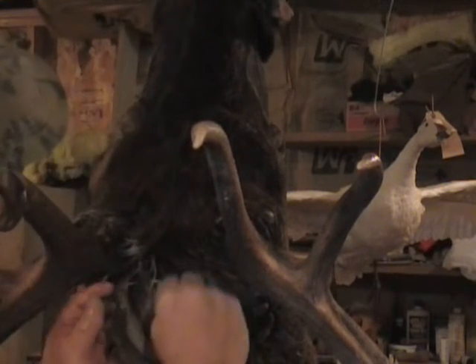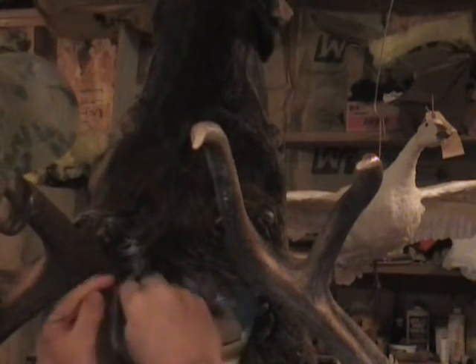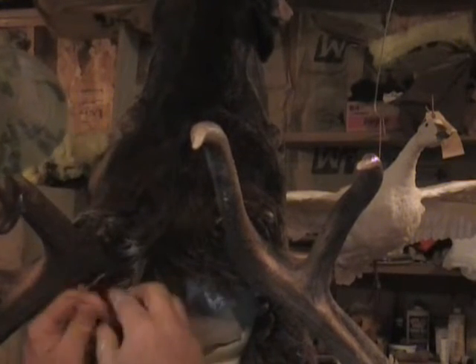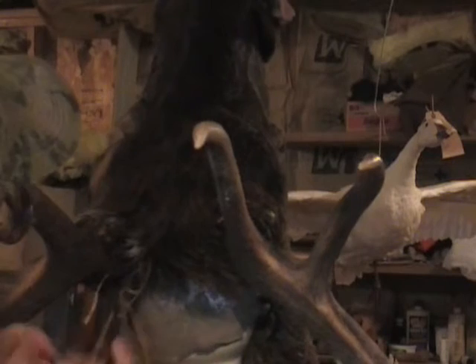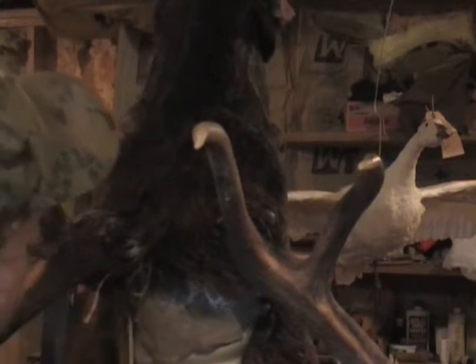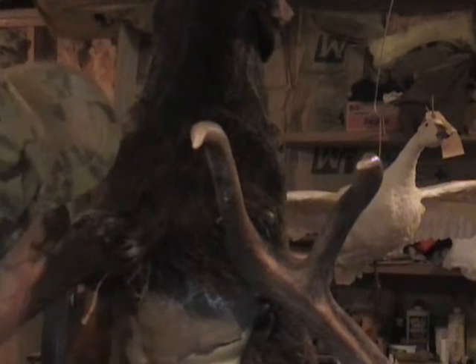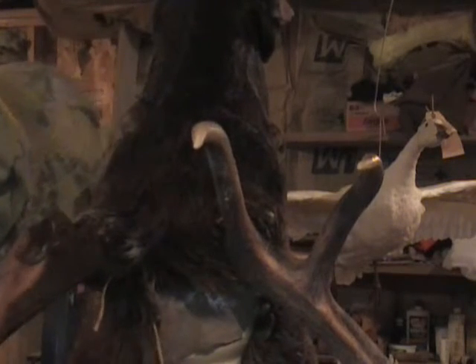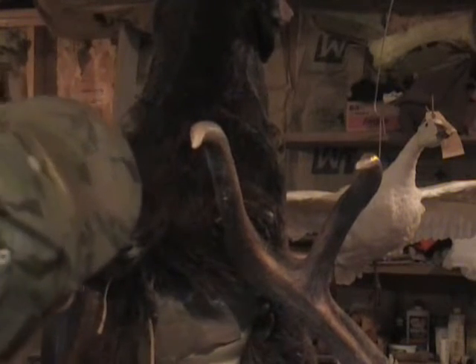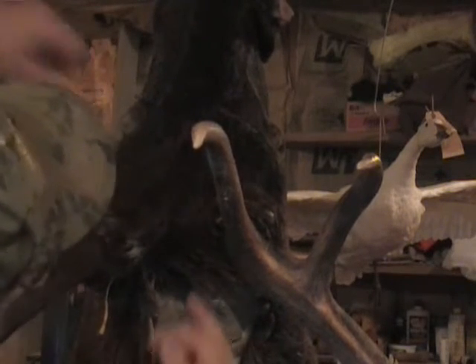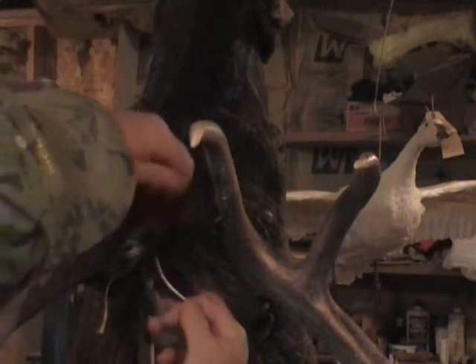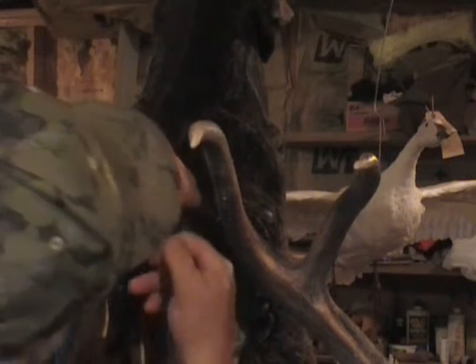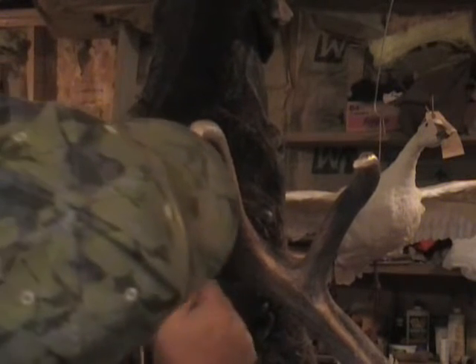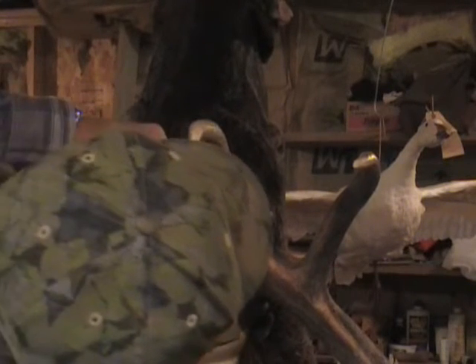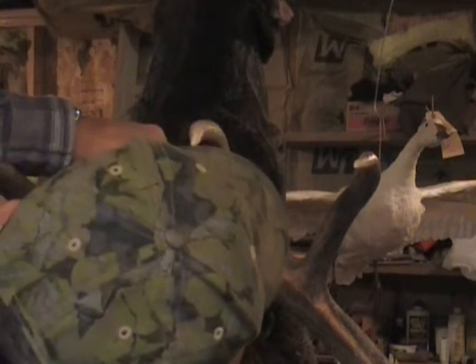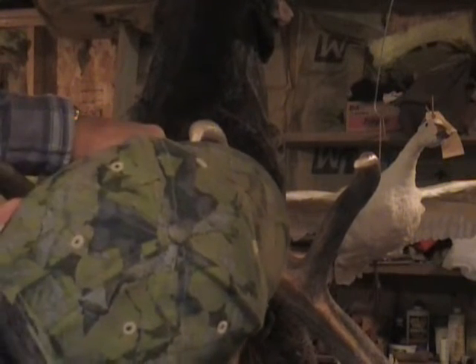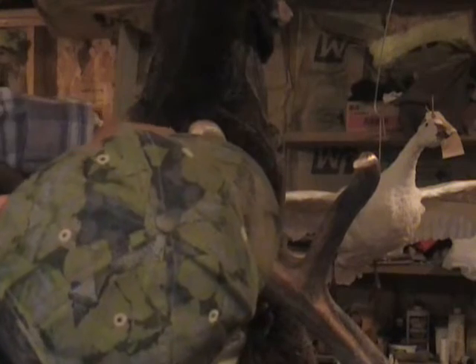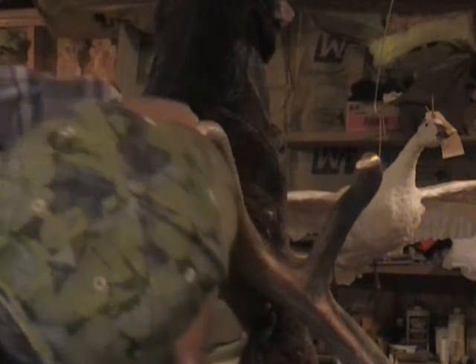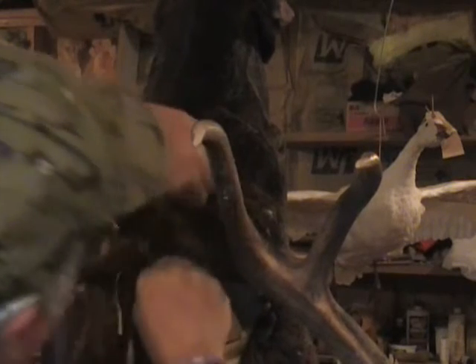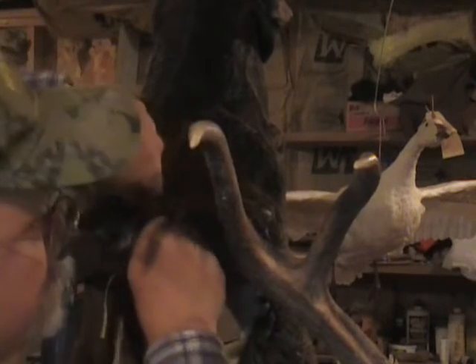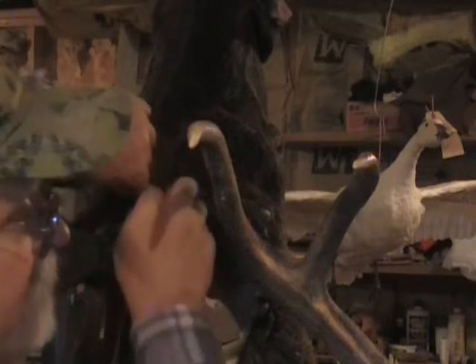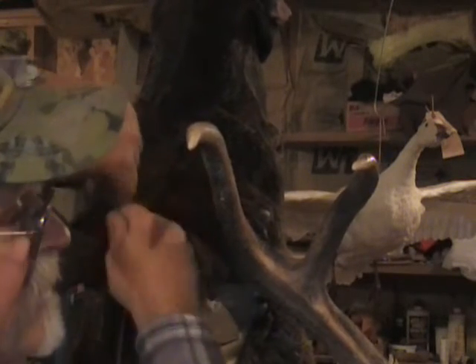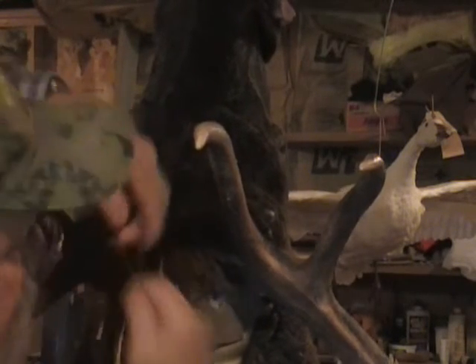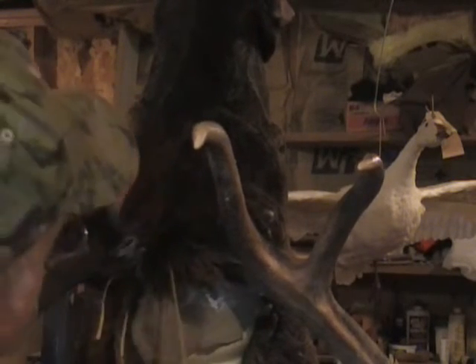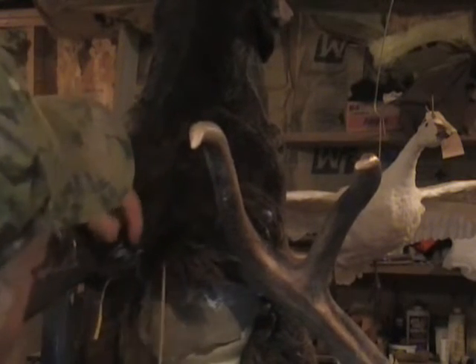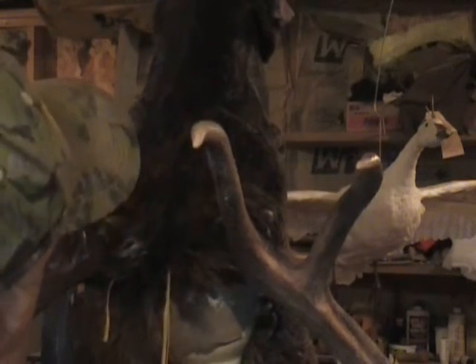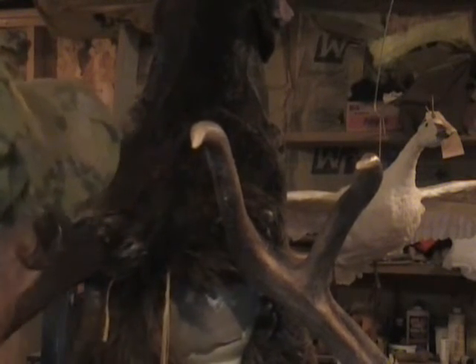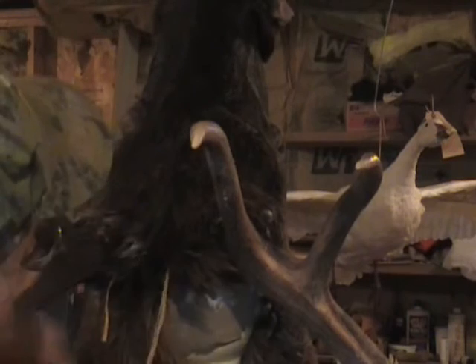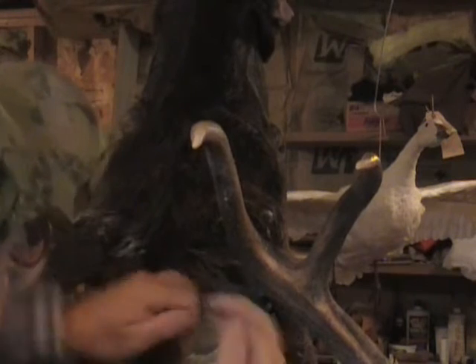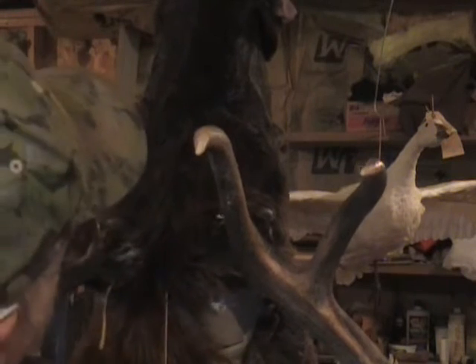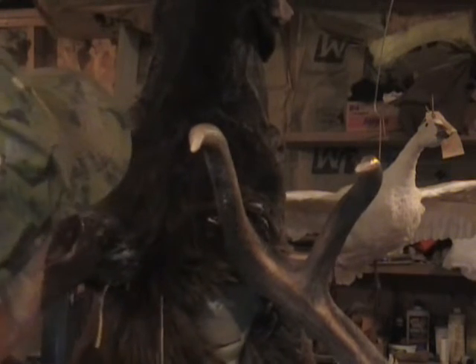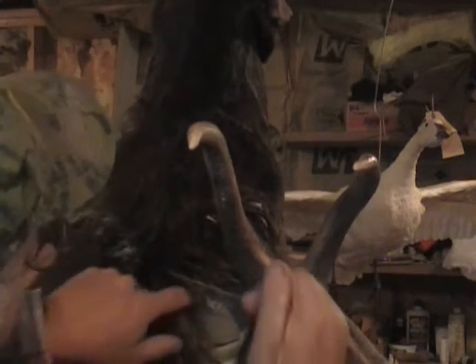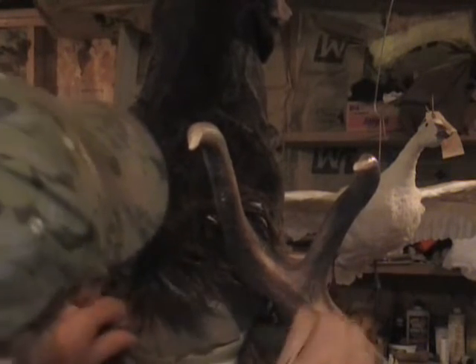These are the animals you earn your money on — elk, moose, buffalo. Elk and moose you definitely earn your money on. Buffalo too, I mean, if you've never done a buffalo, you'll find out.